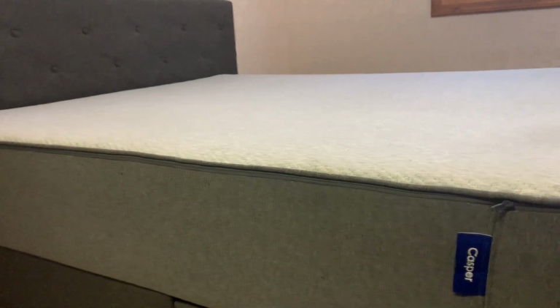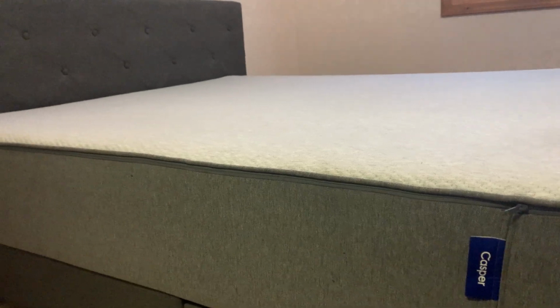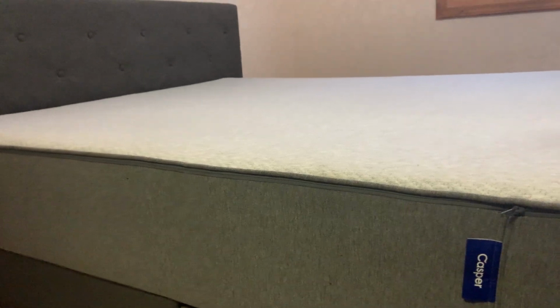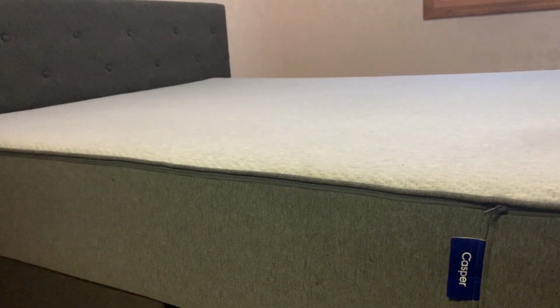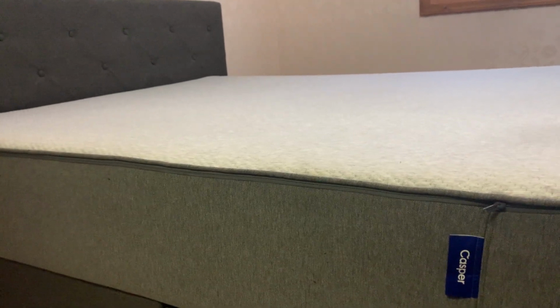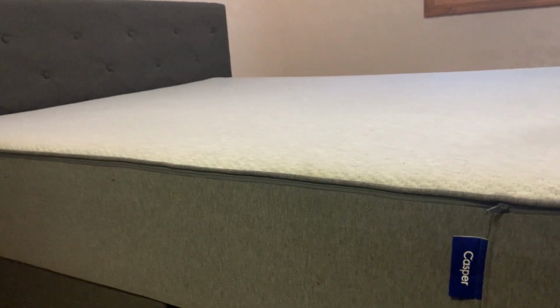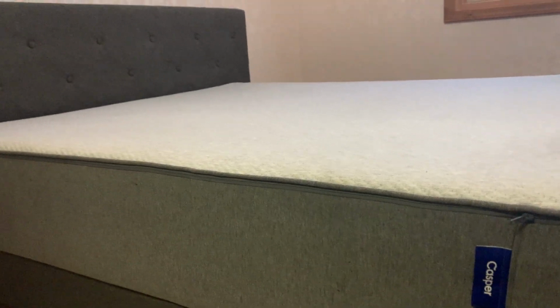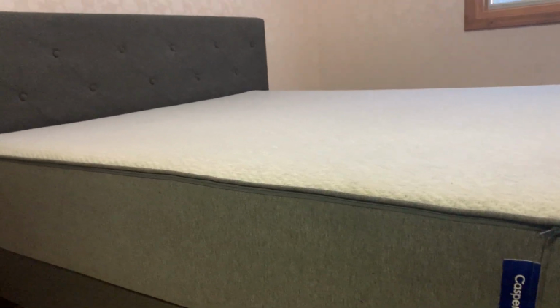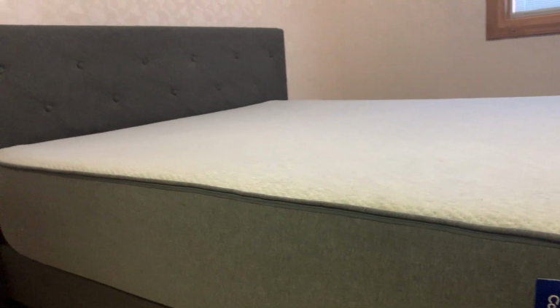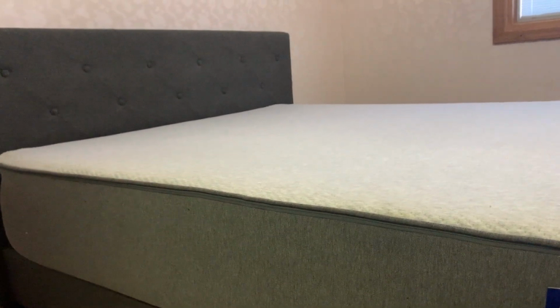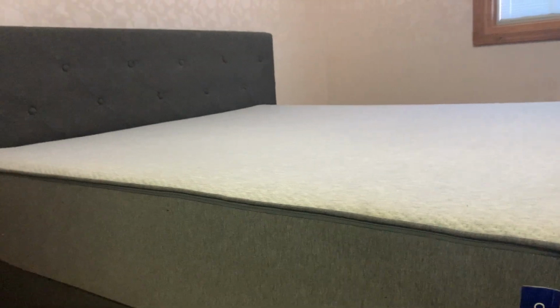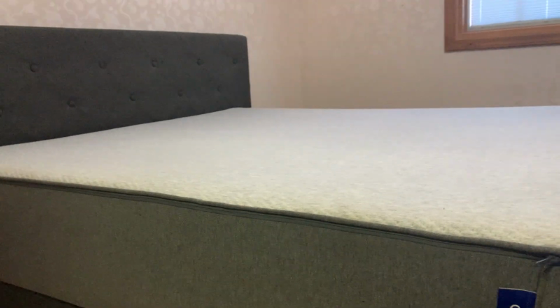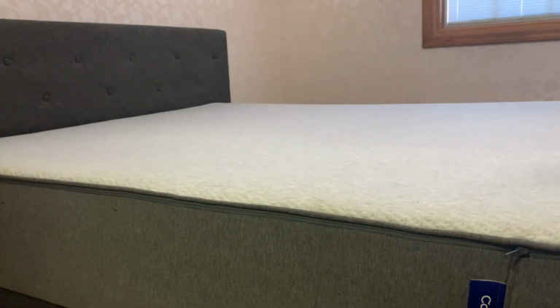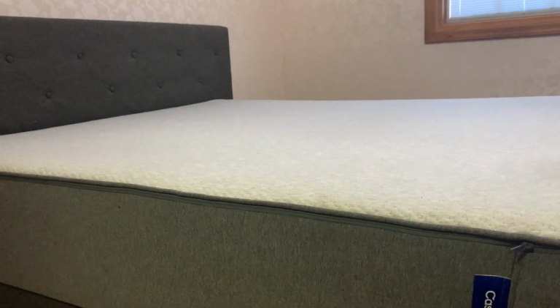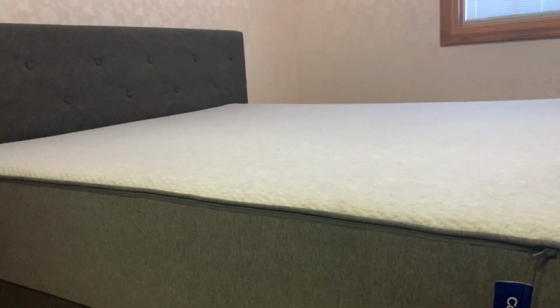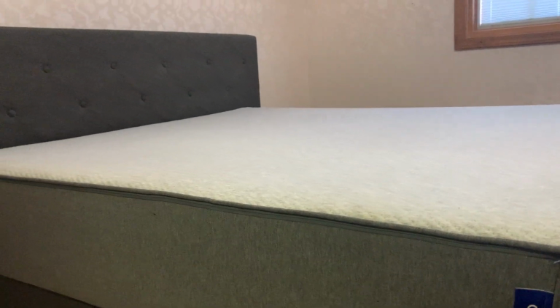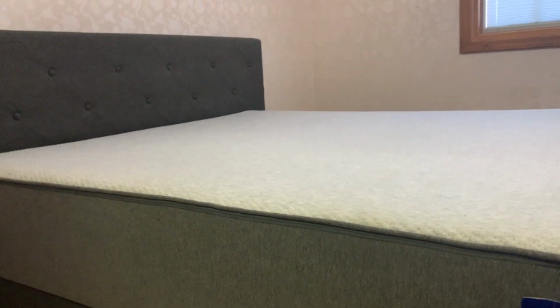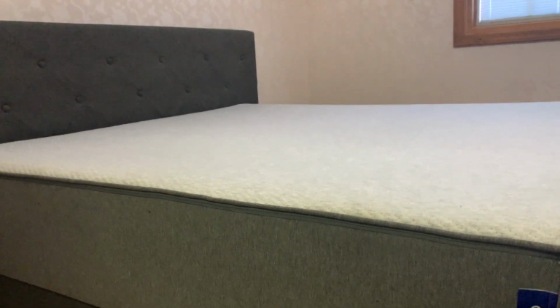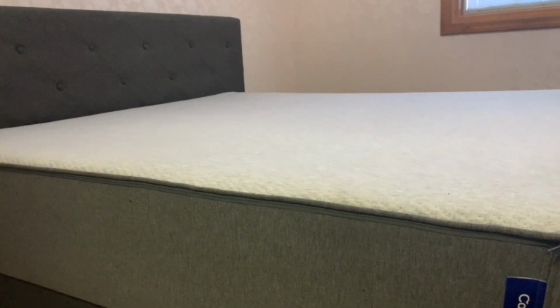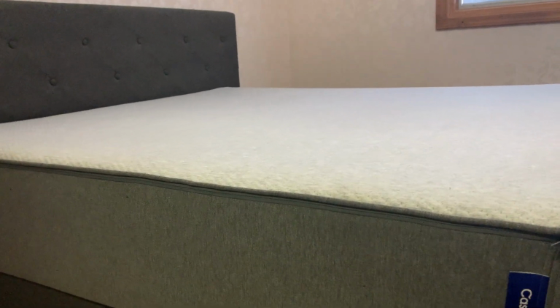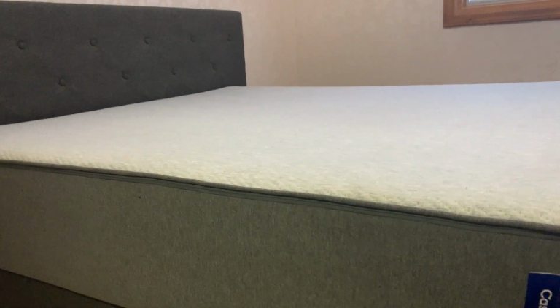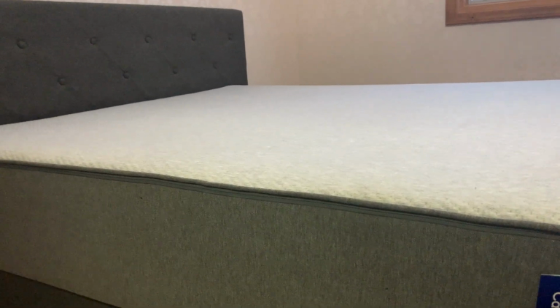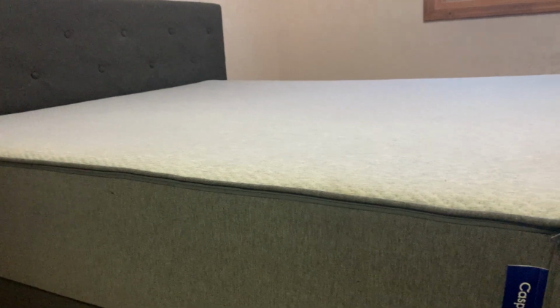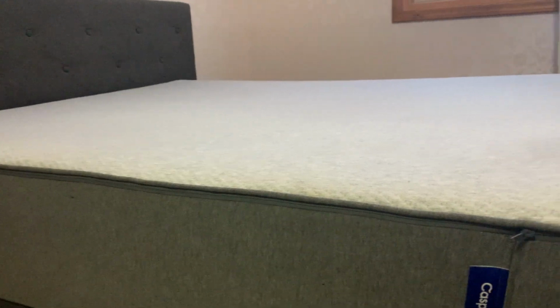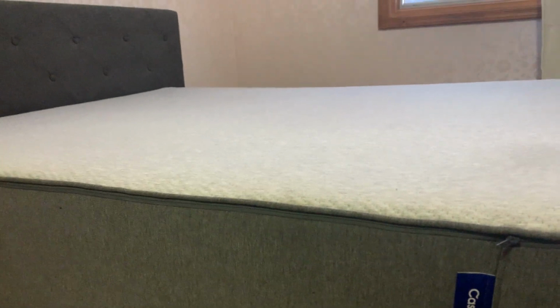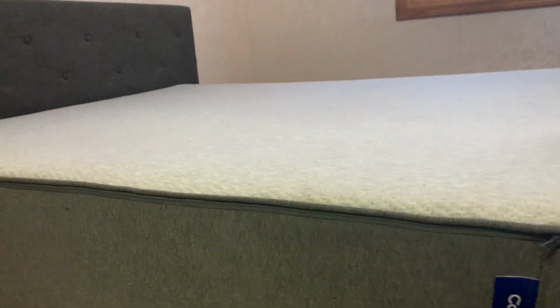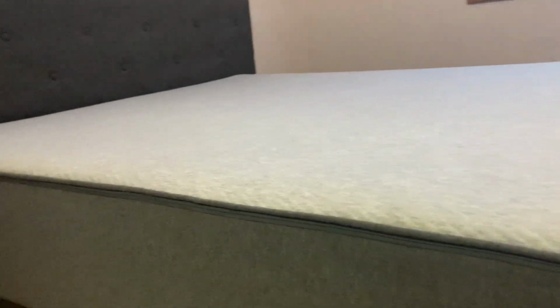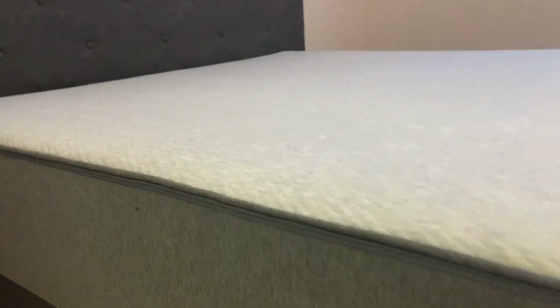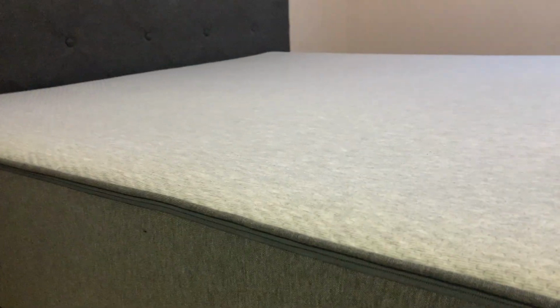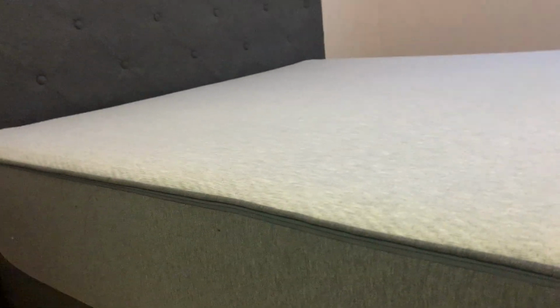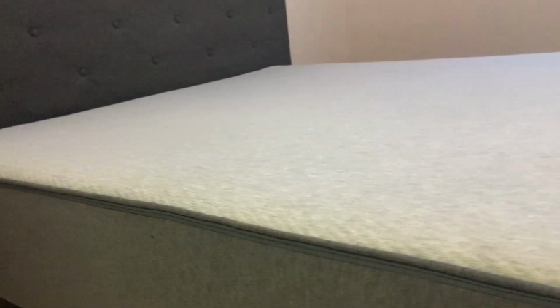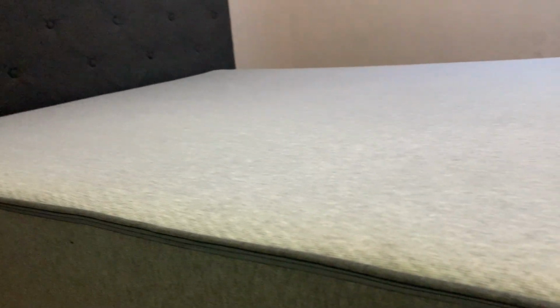Today I'm going to be reviewing the Casper Original mattress. We've had this thing for over two years now — me and my wife got married and this is our new mattress, and we absolutely love it.